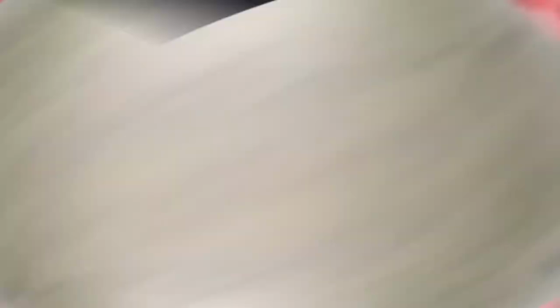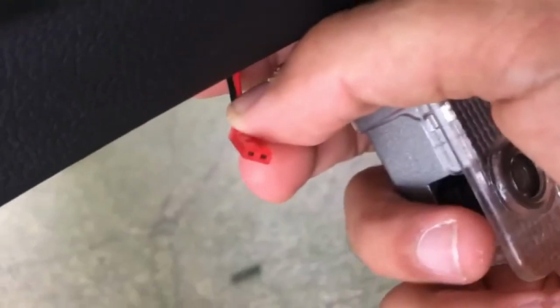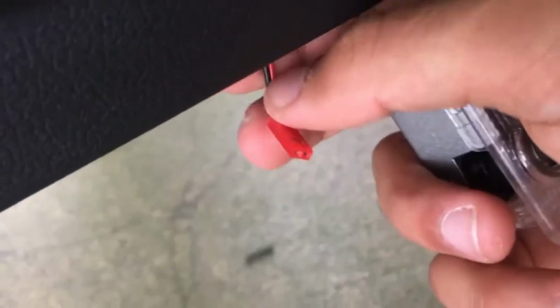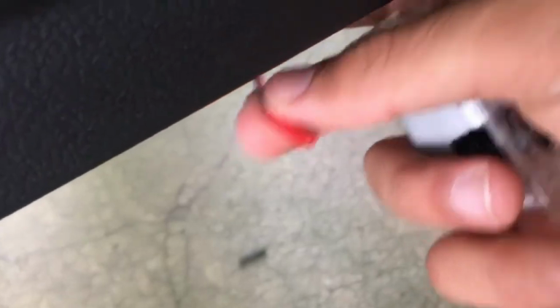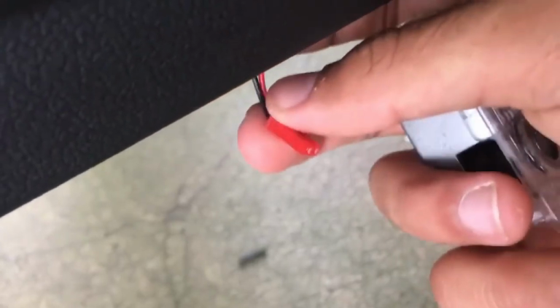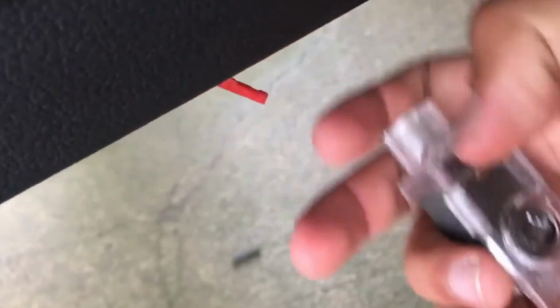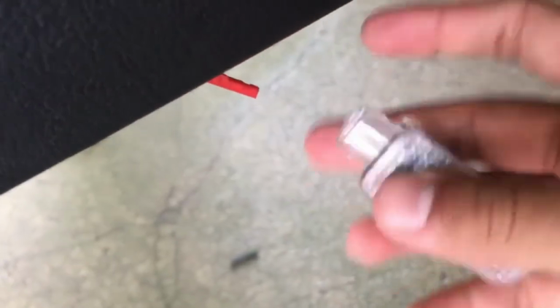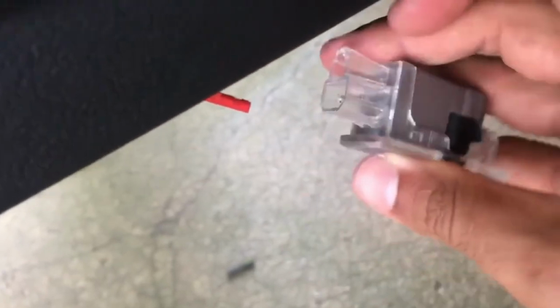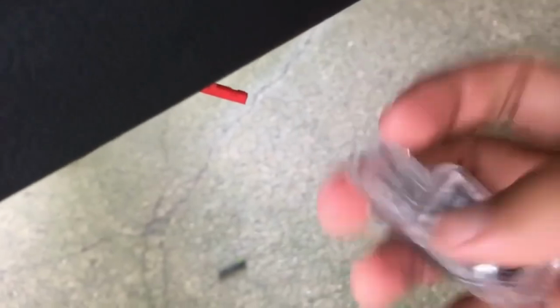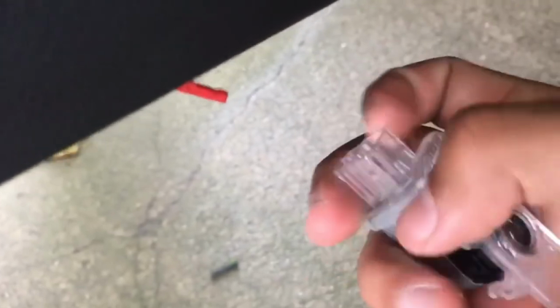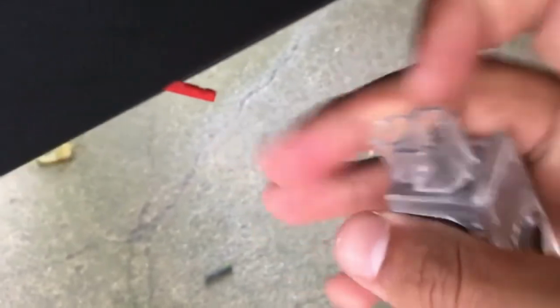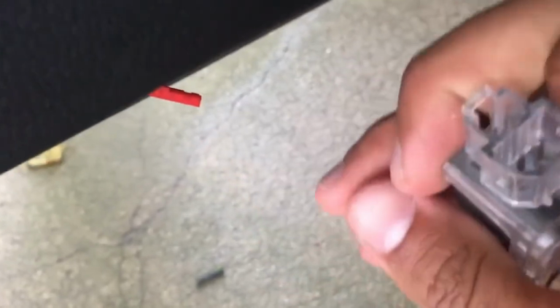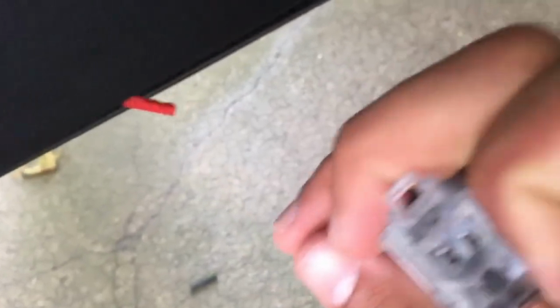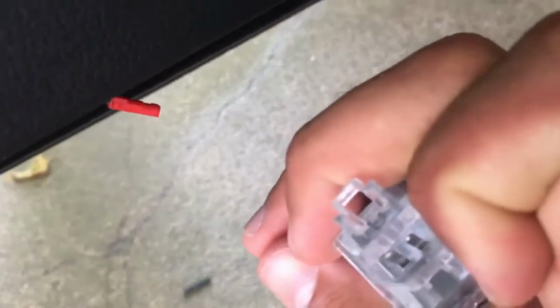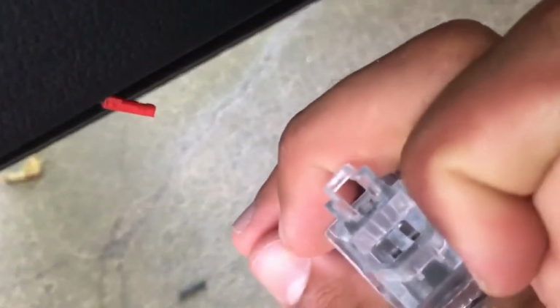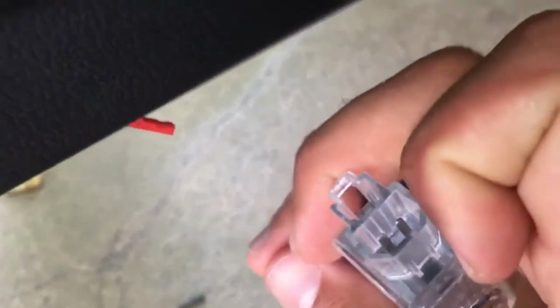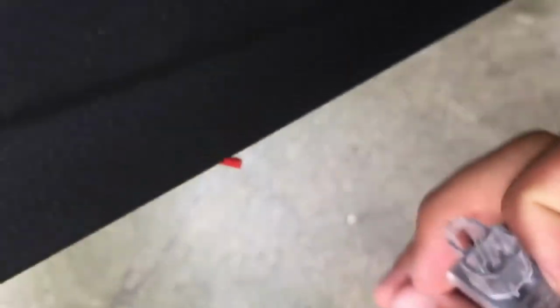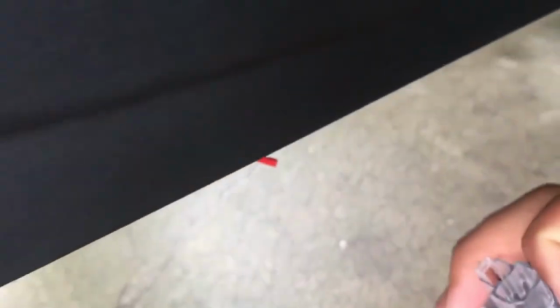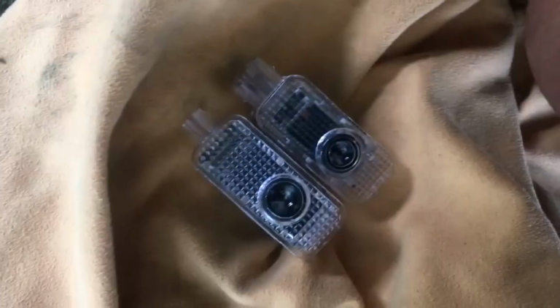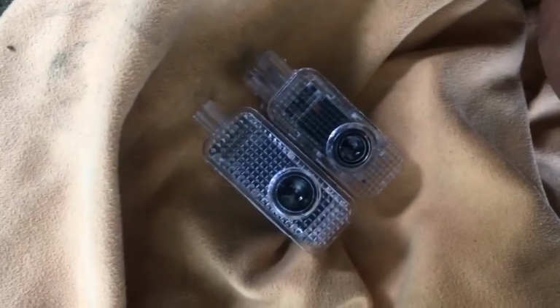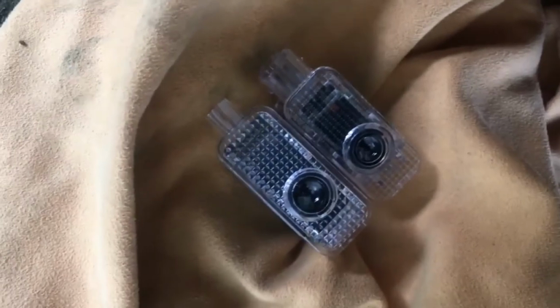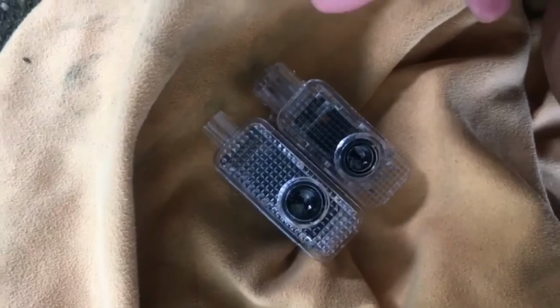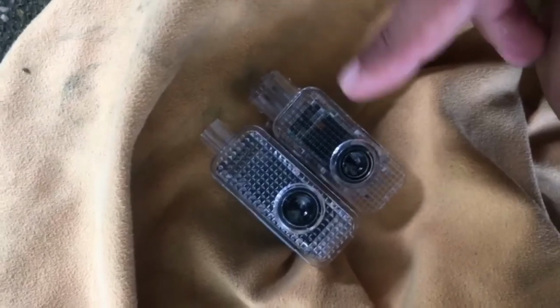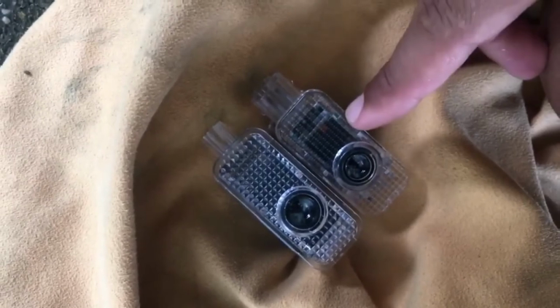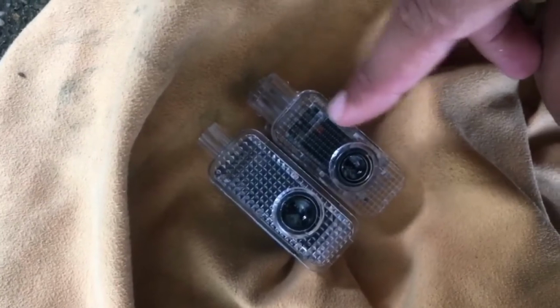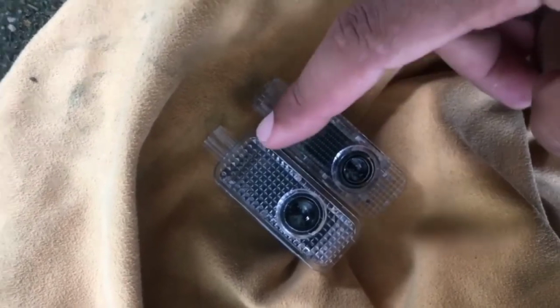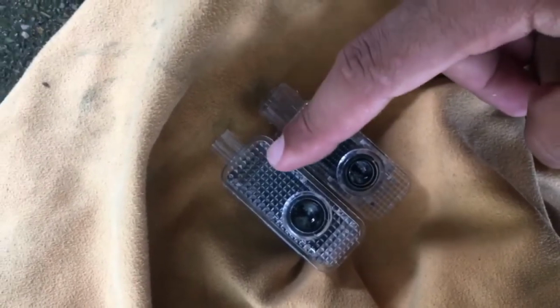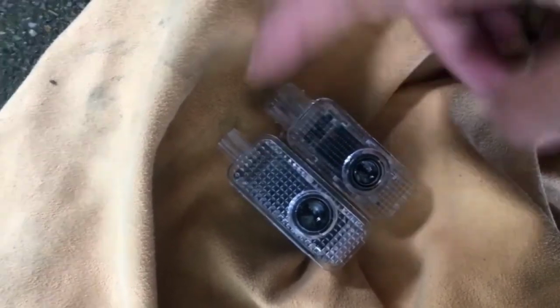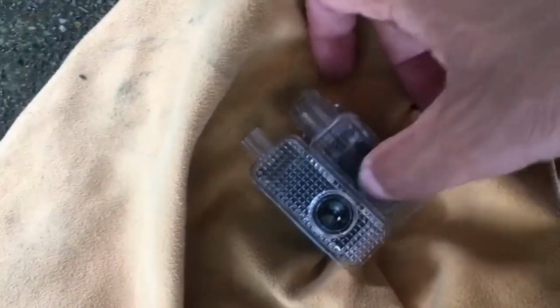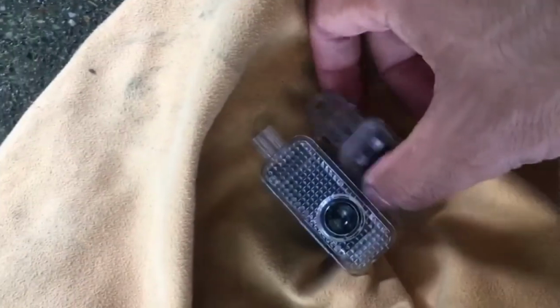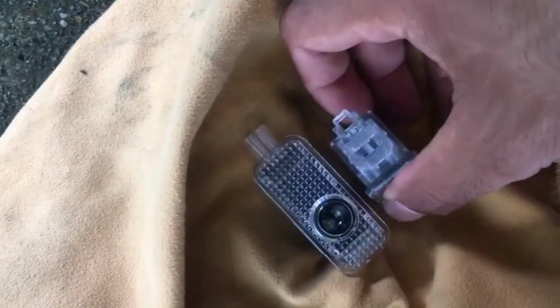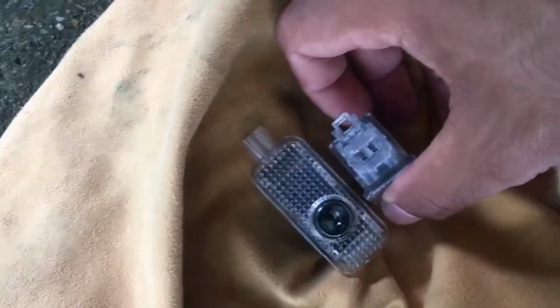Now disconnect it. There's just that one connection — you plug it in on the top part and you should be good to go.